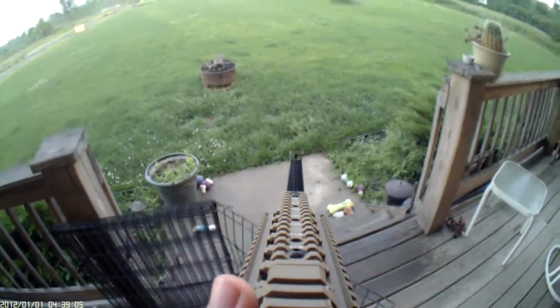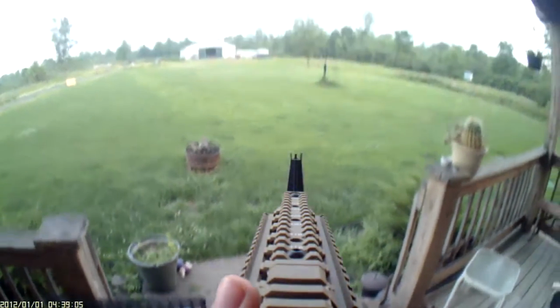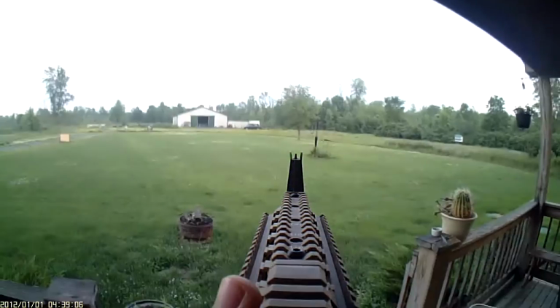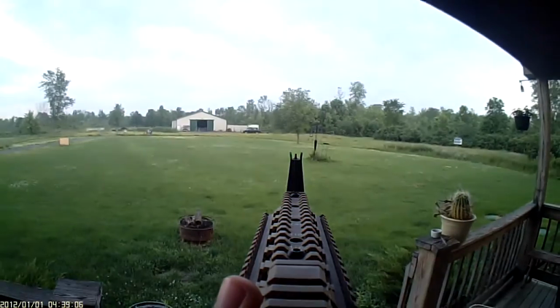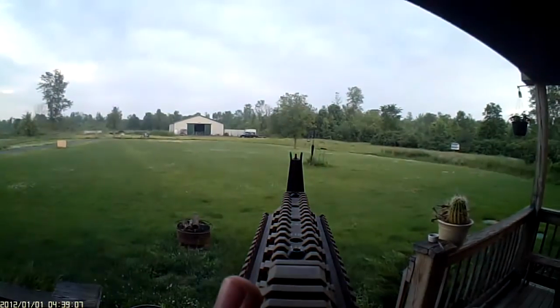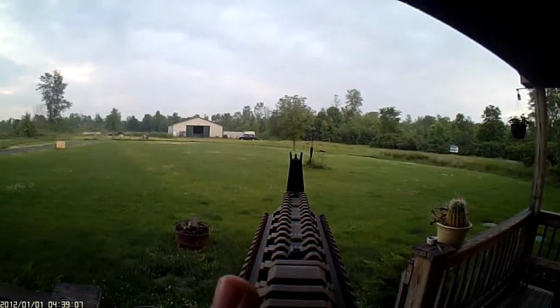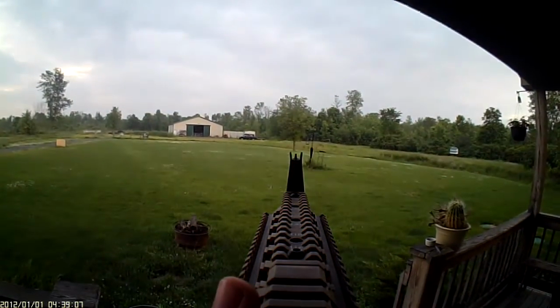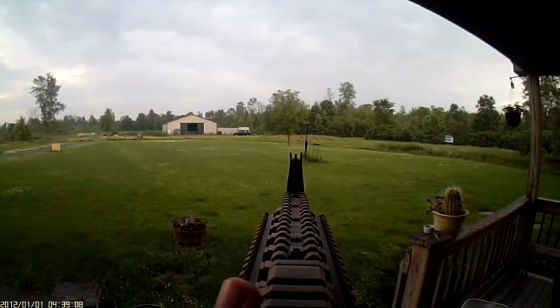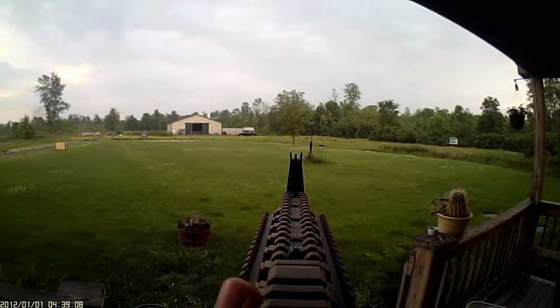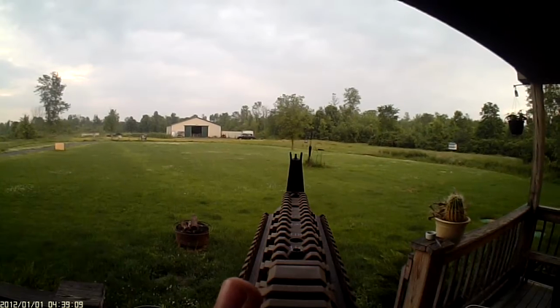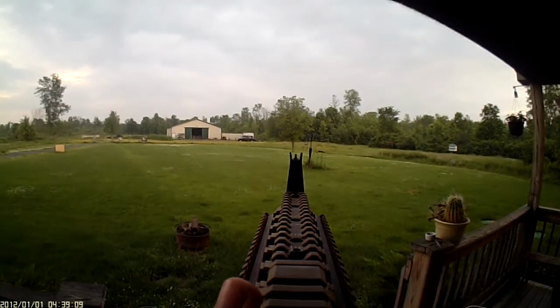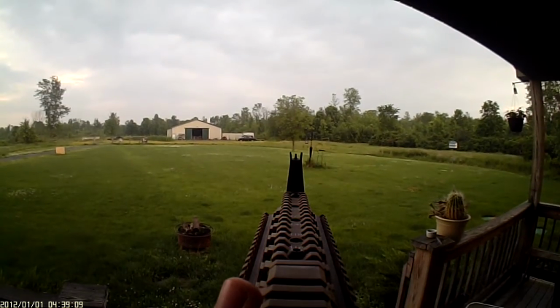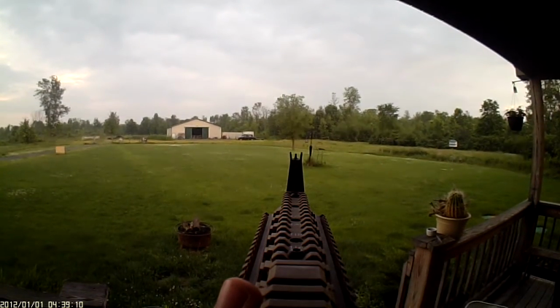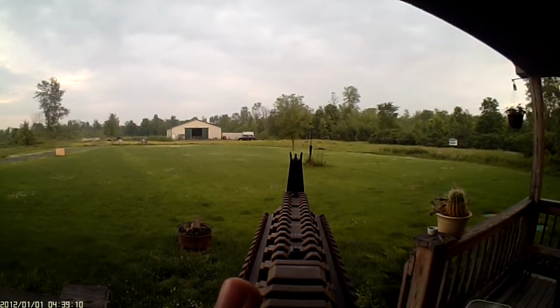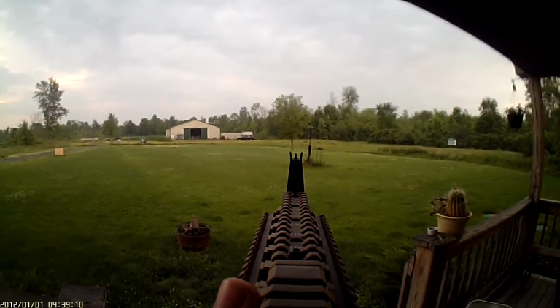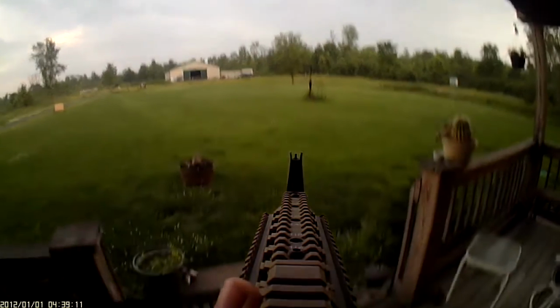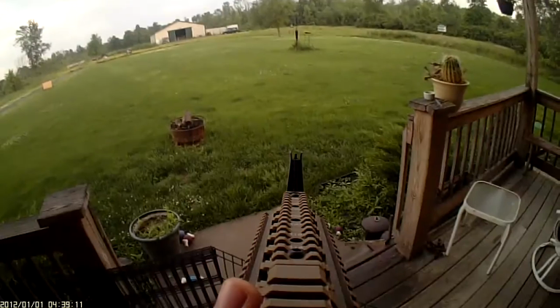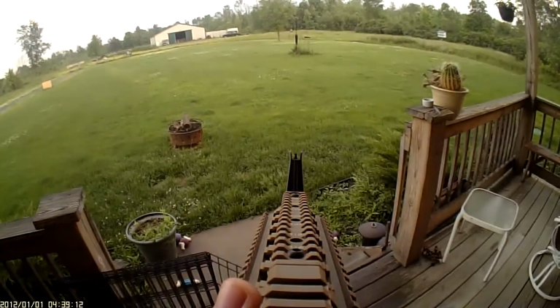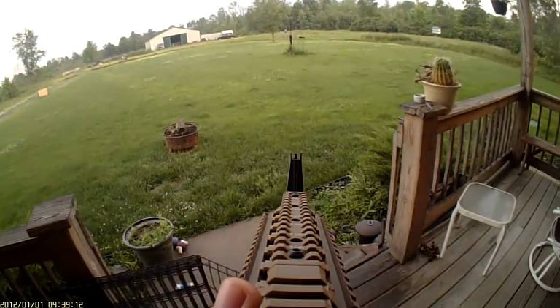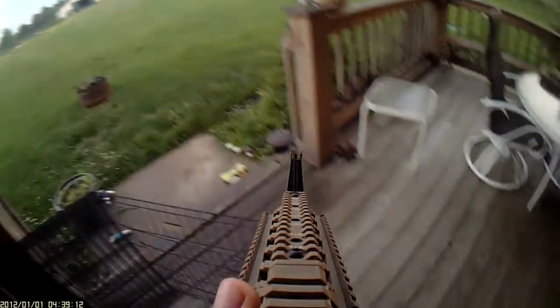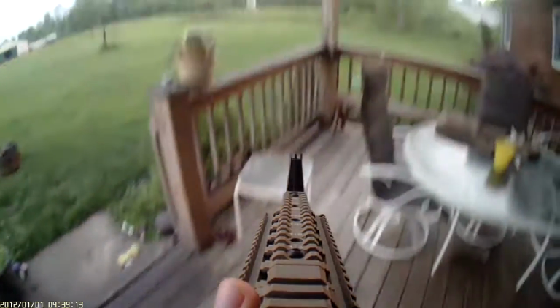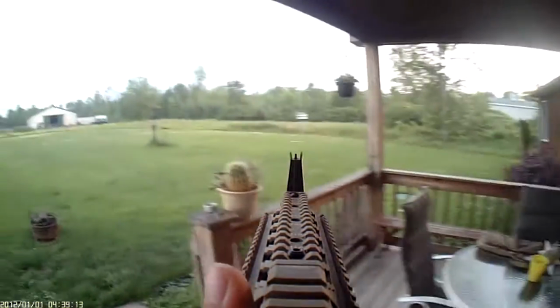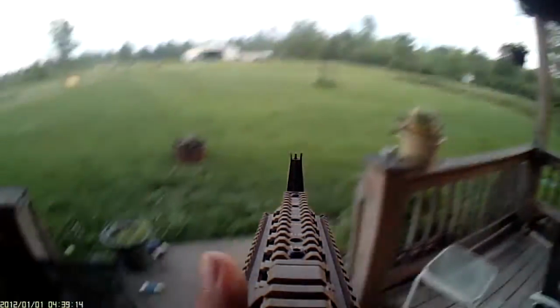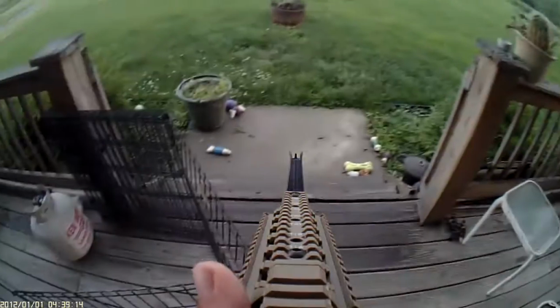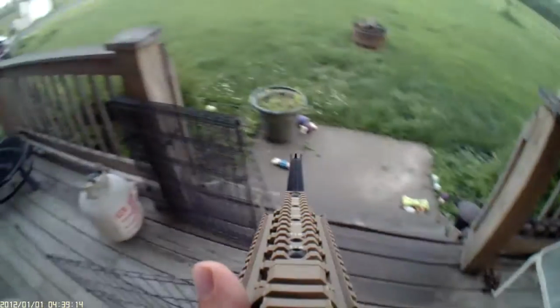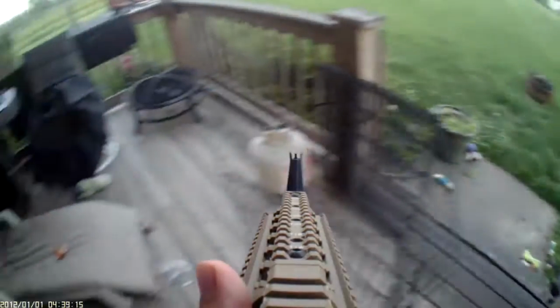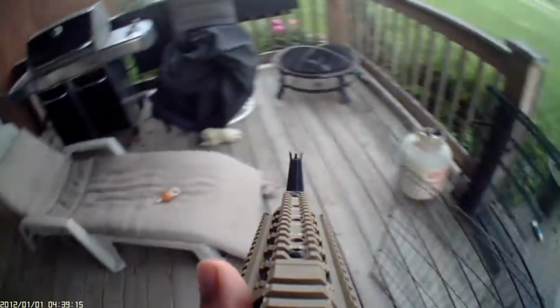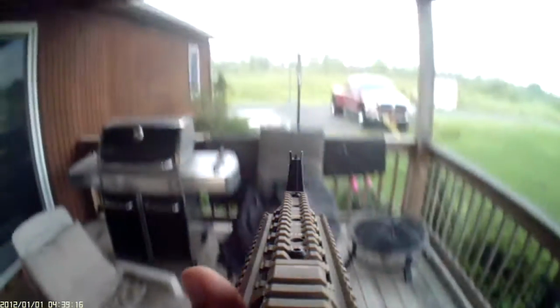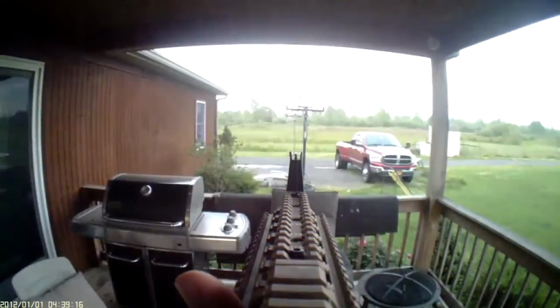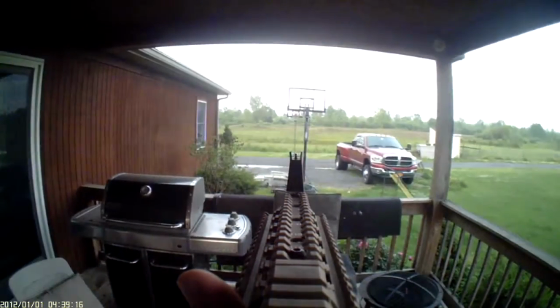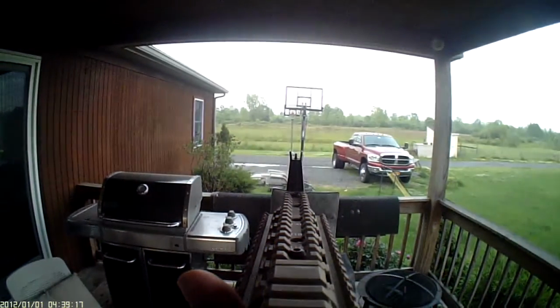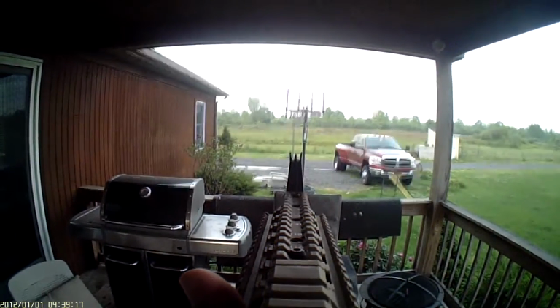So 150 feet is probably about the max that it could hit. I hit it again. That's really about it.